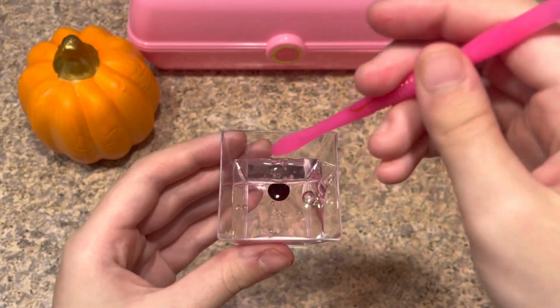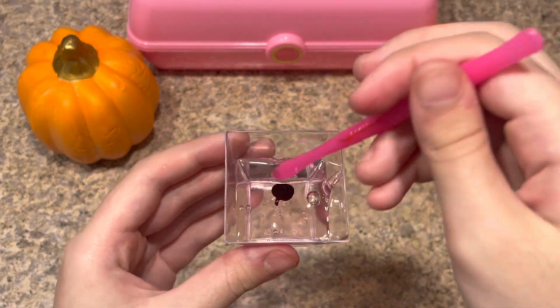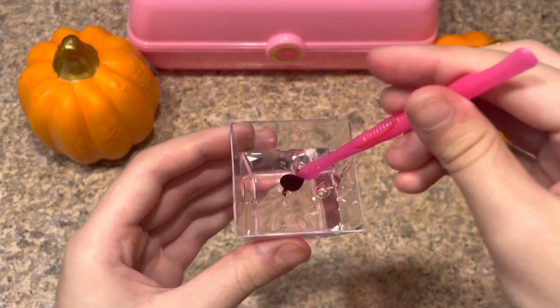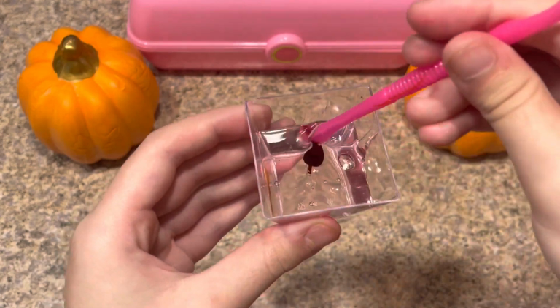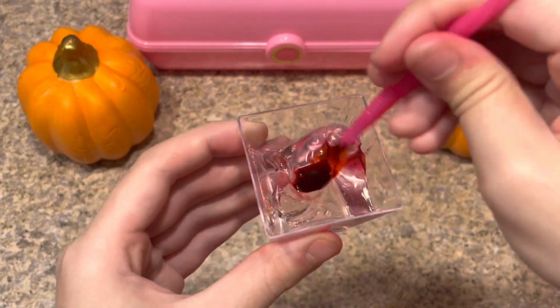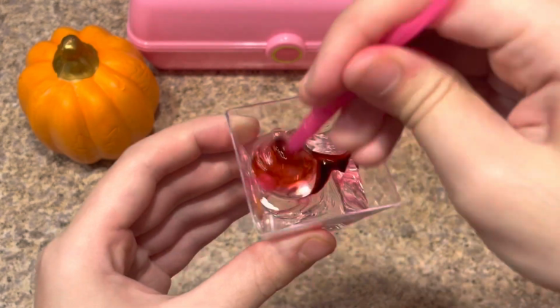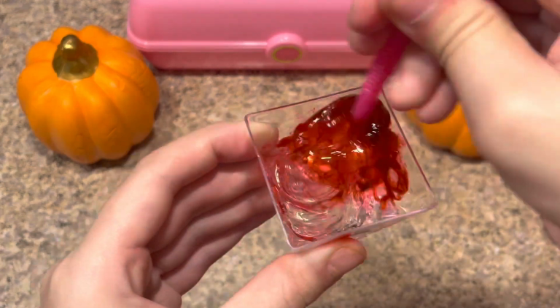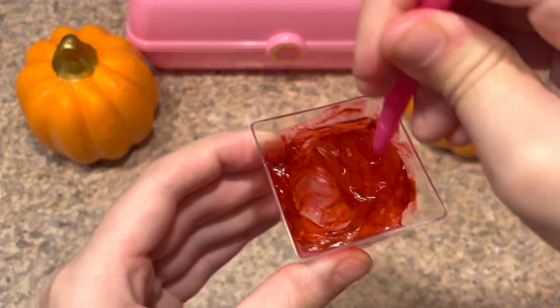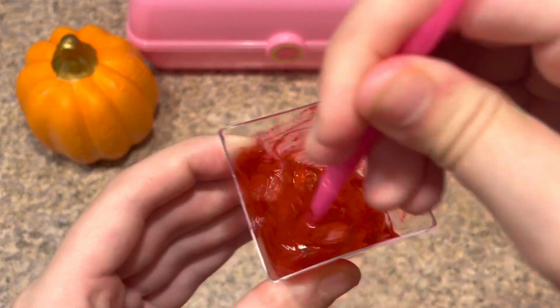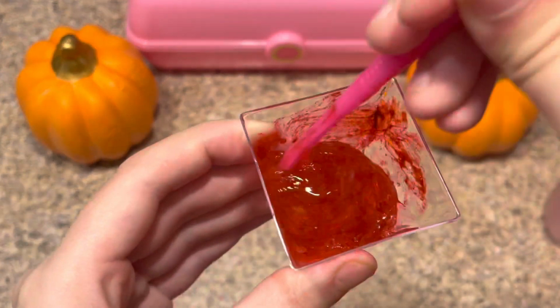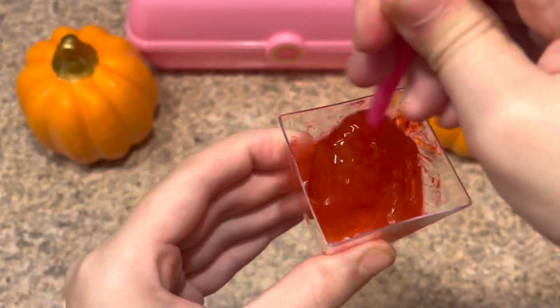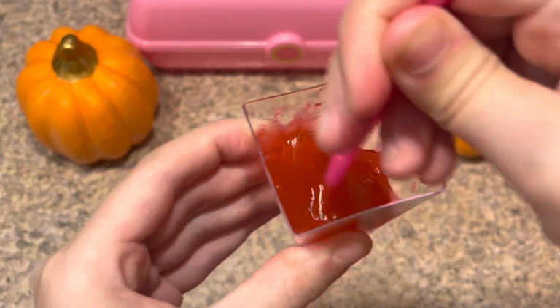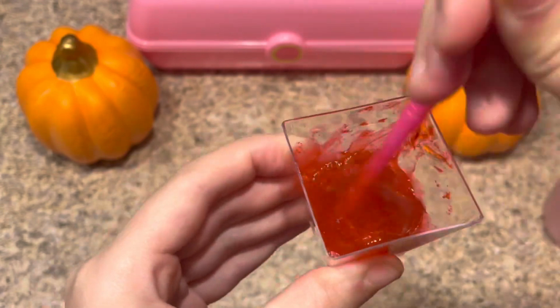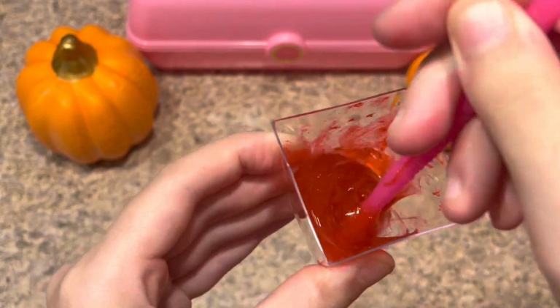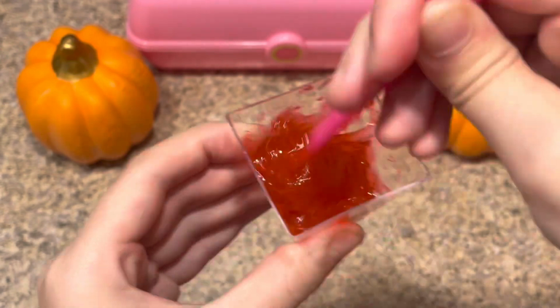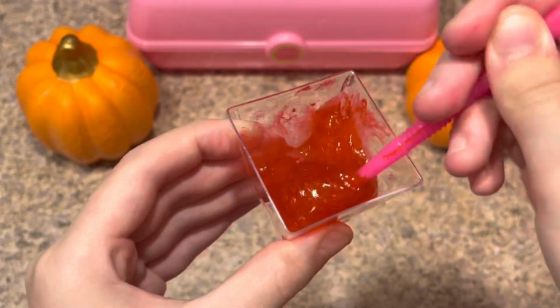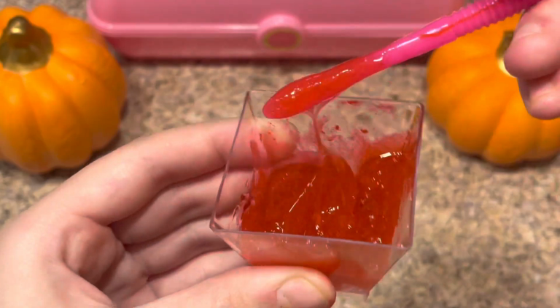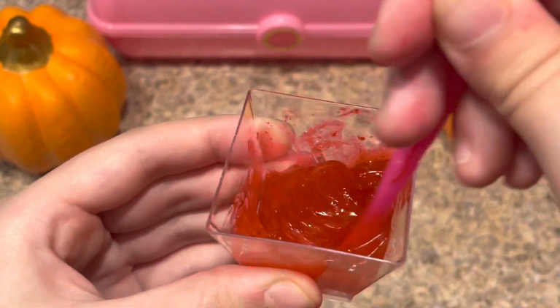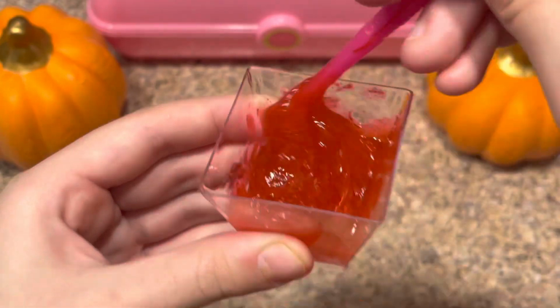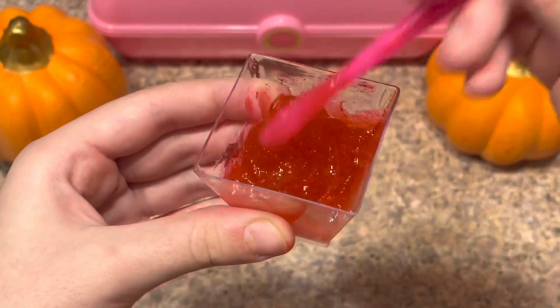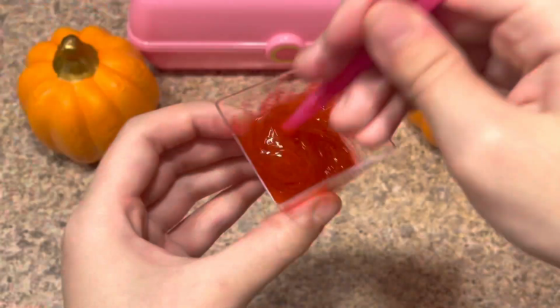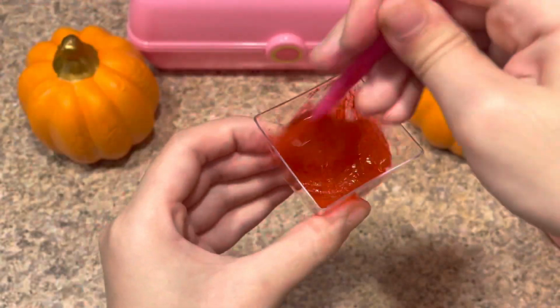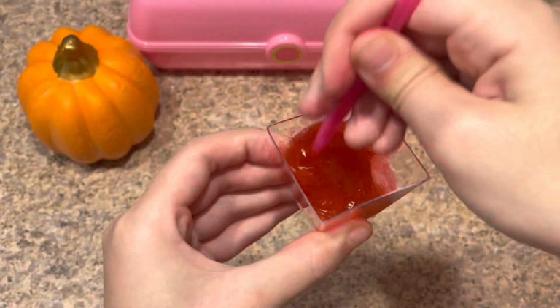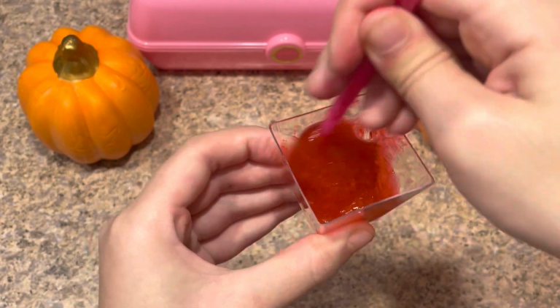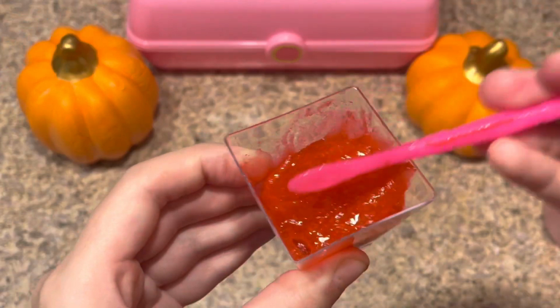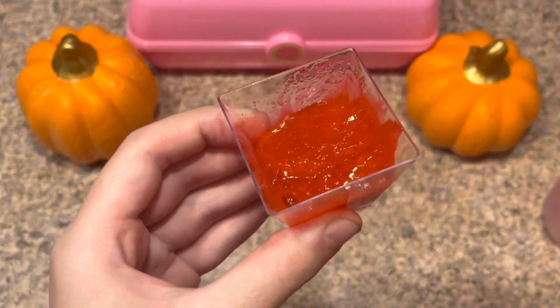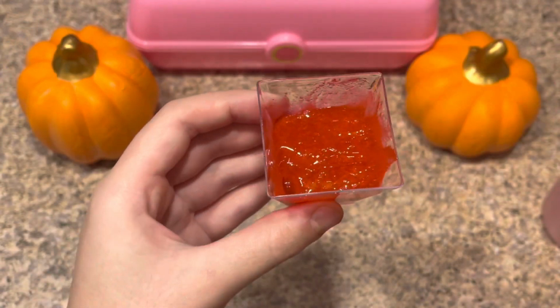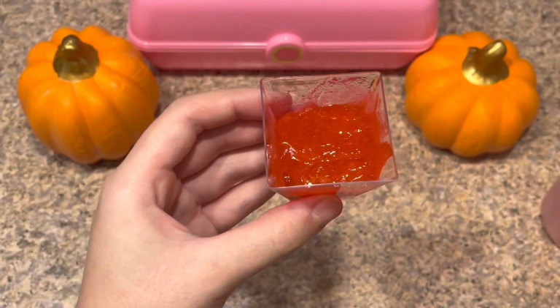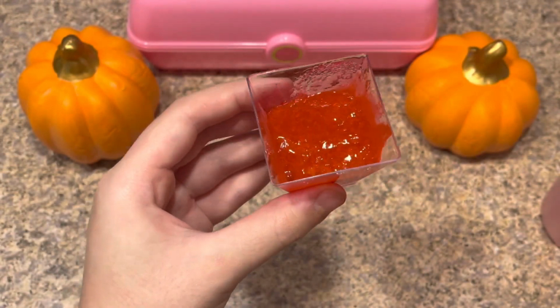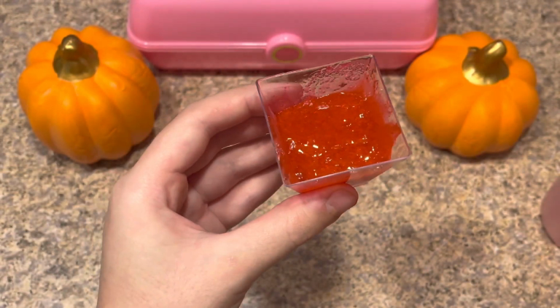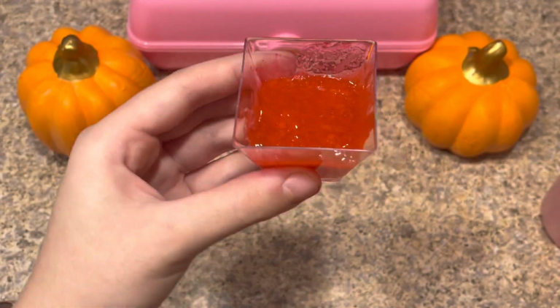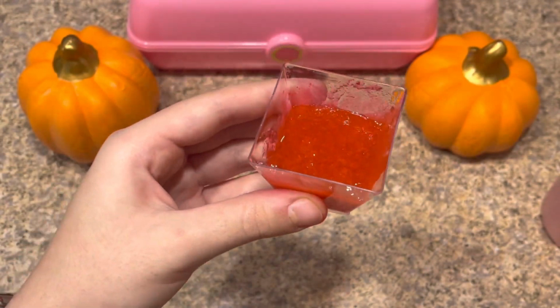Now I'm going to mix it up for about a minute to two minutes with the food coloring in here. Look how thick it's getting already! Okay, that's just enough mixing.